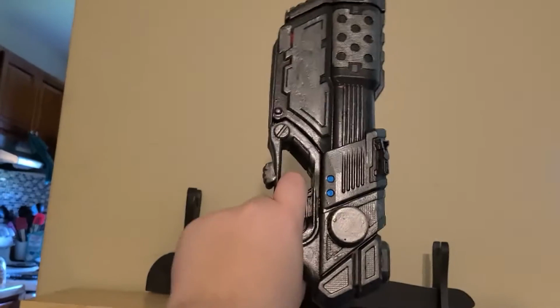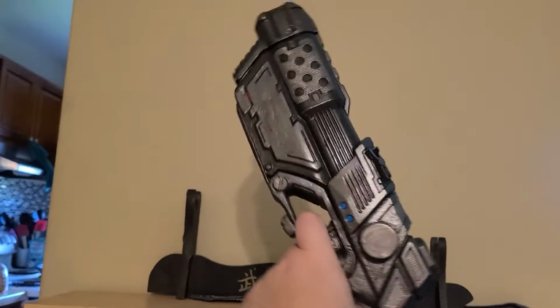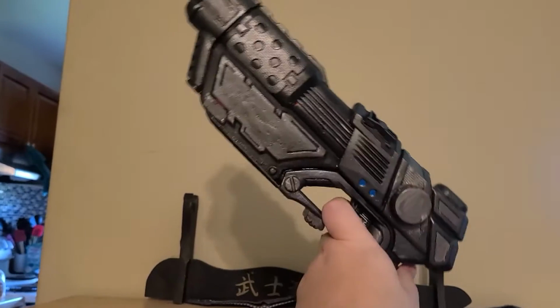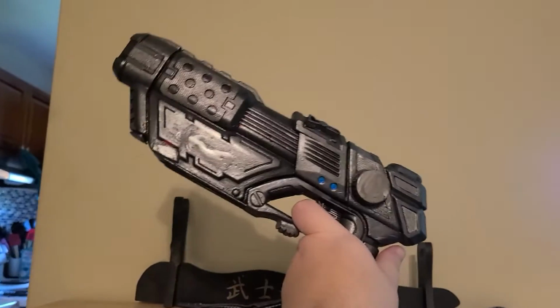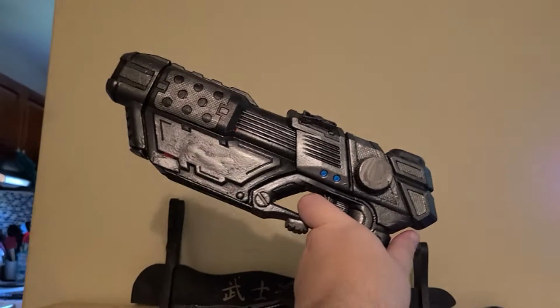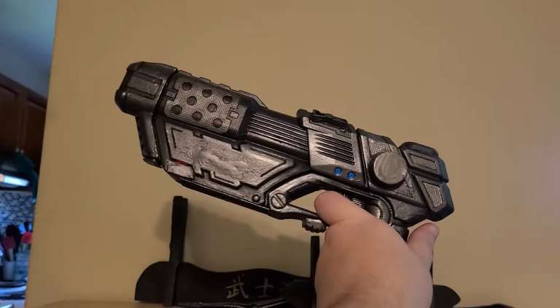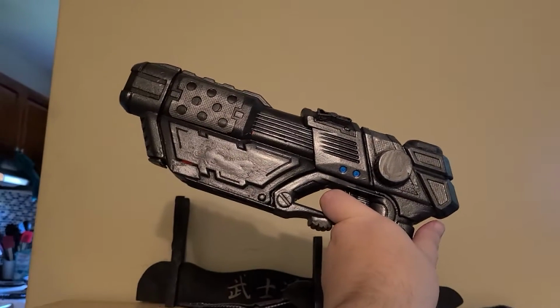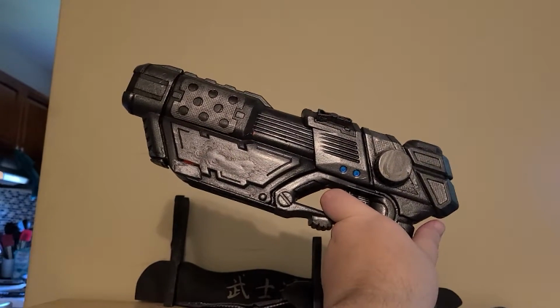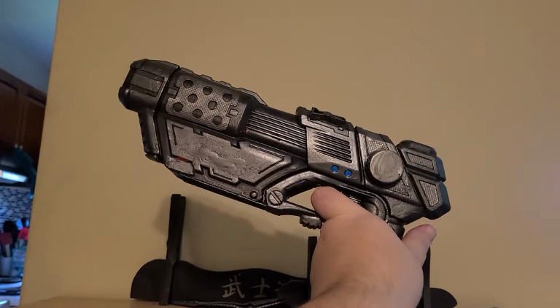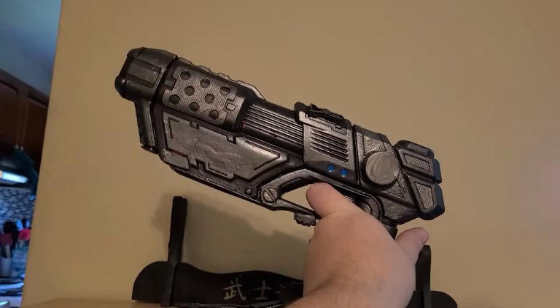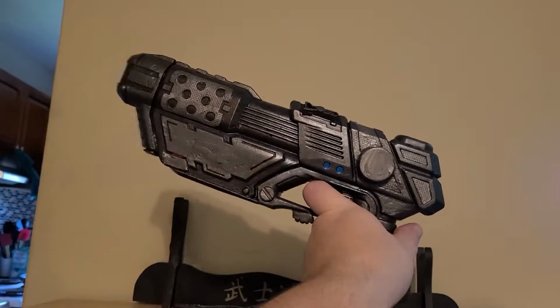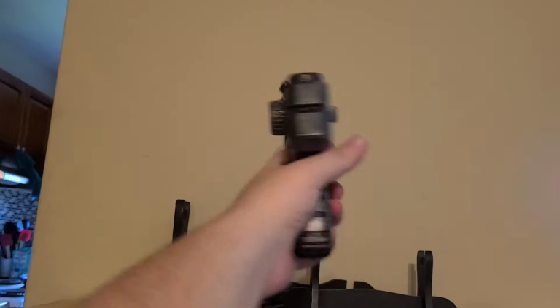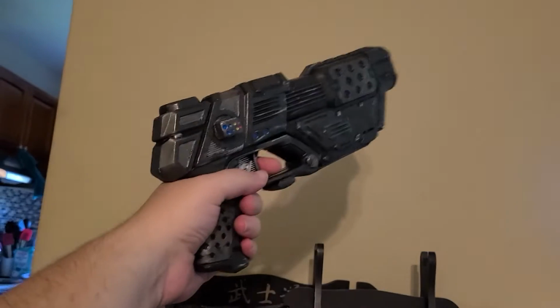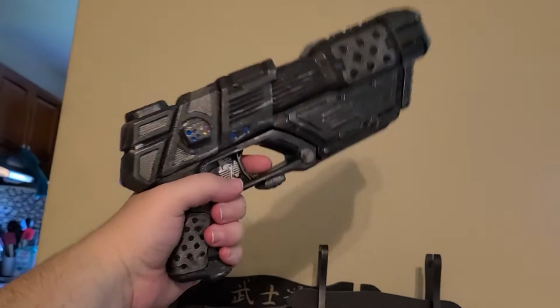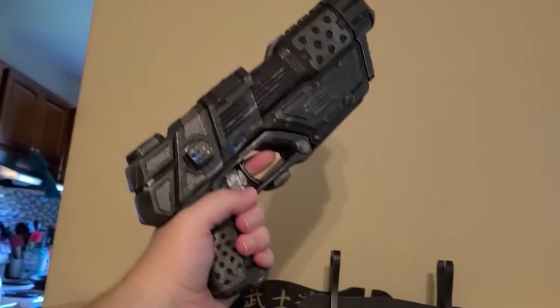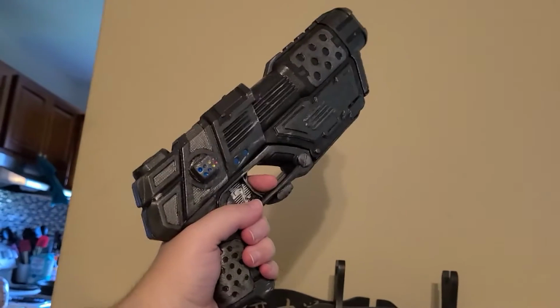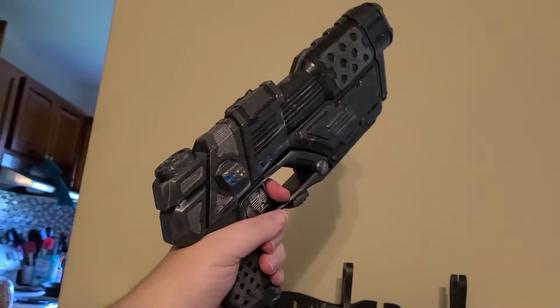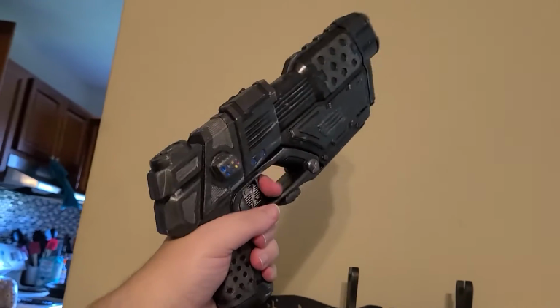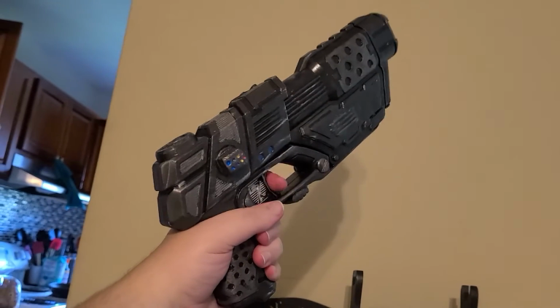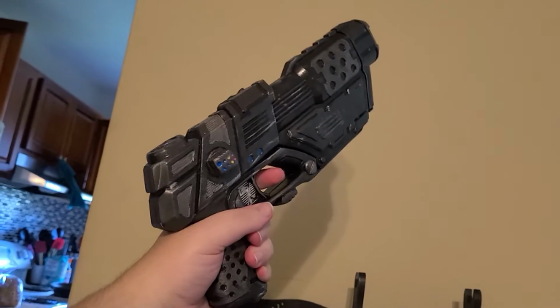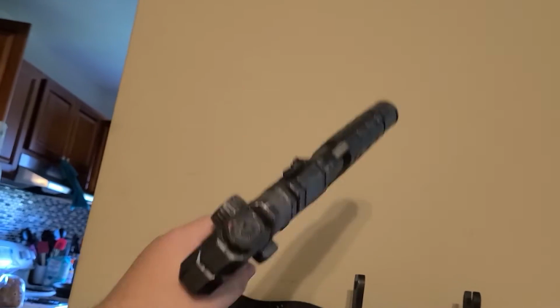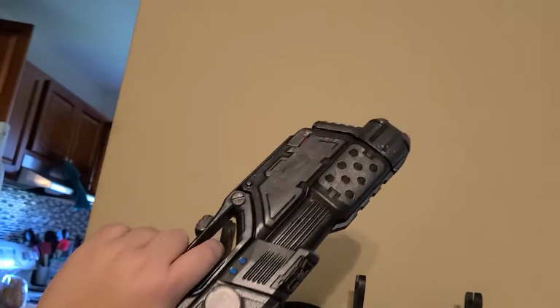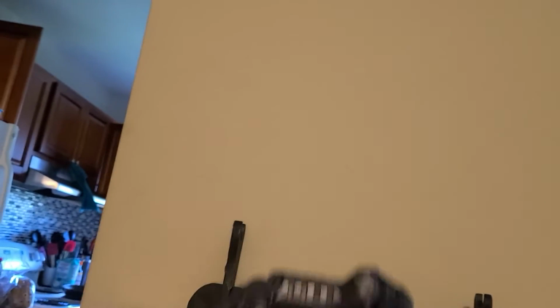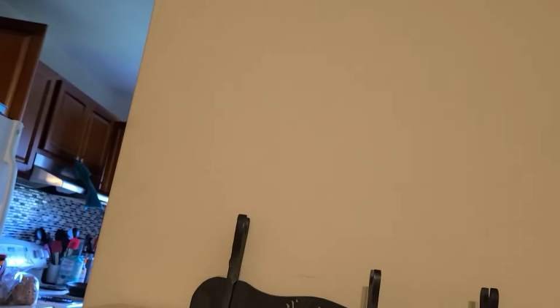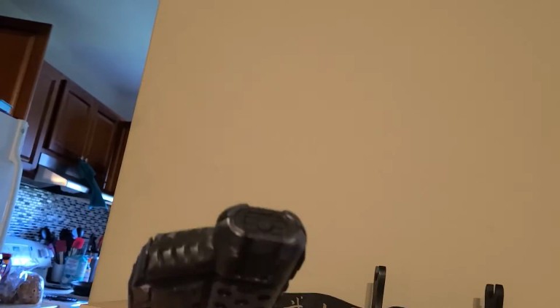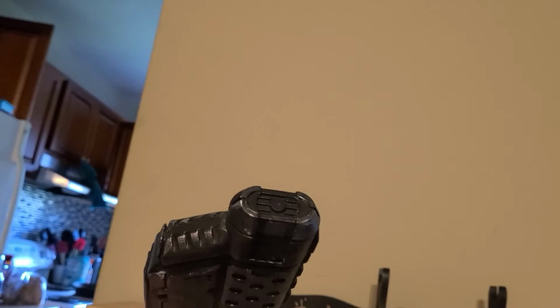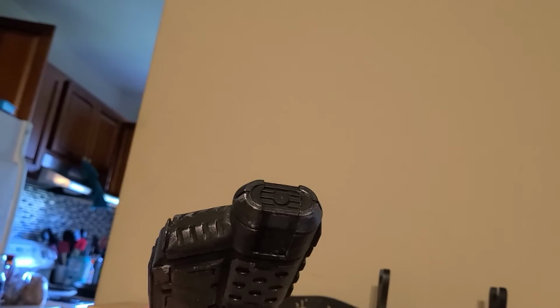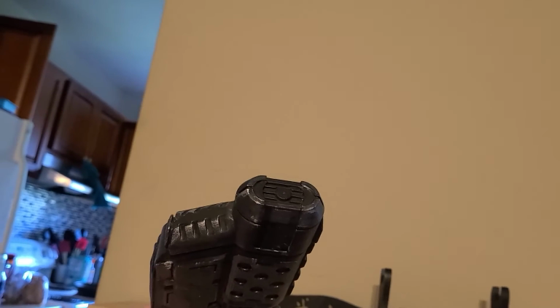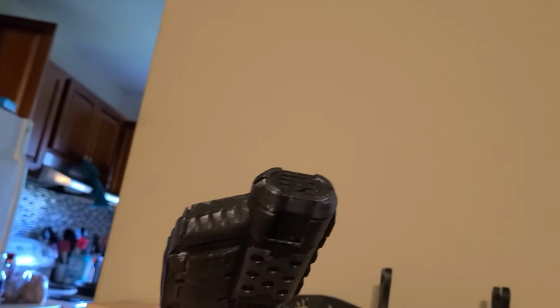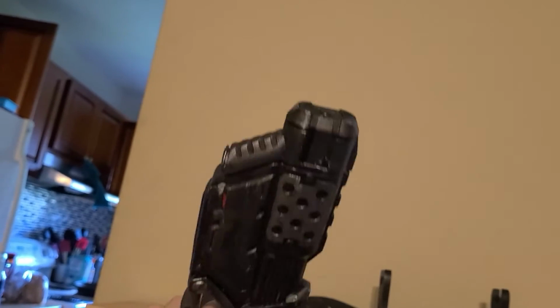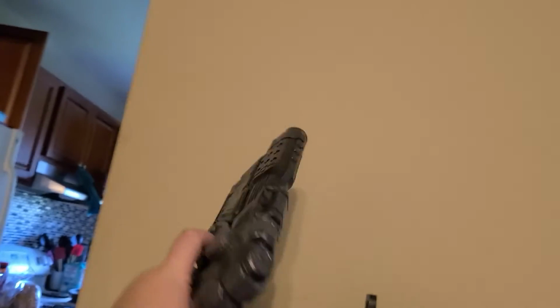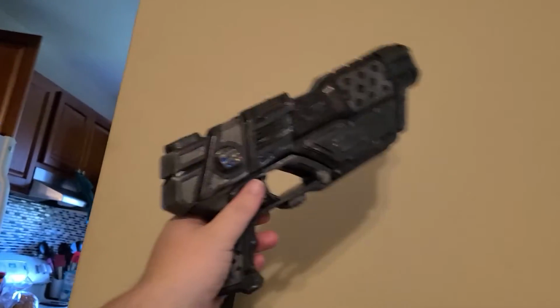There's the other side. That trigger does not work, and I am going to put an orange cap on this.